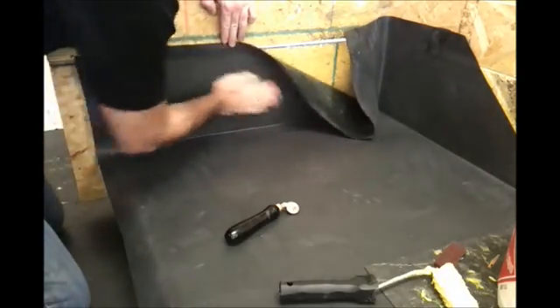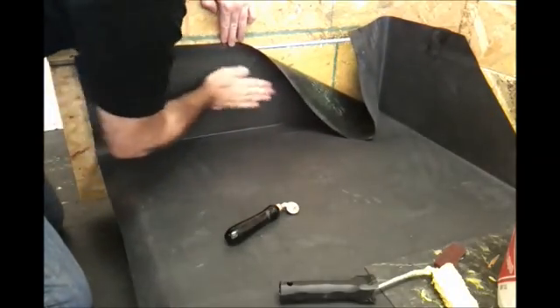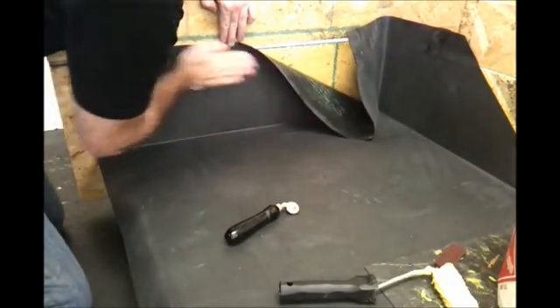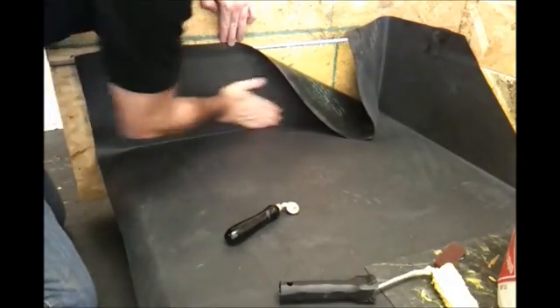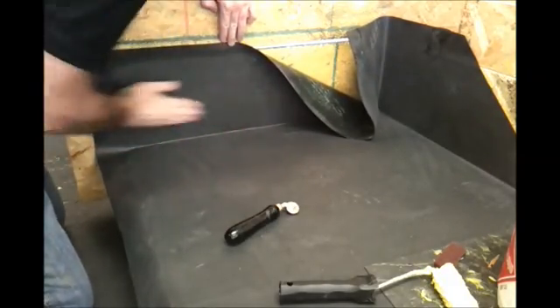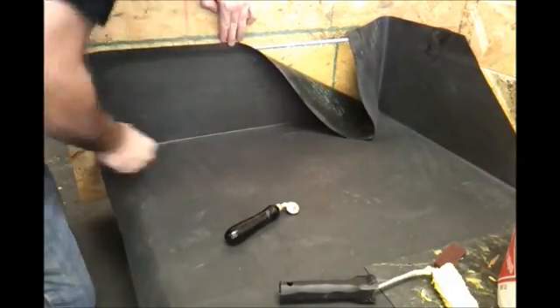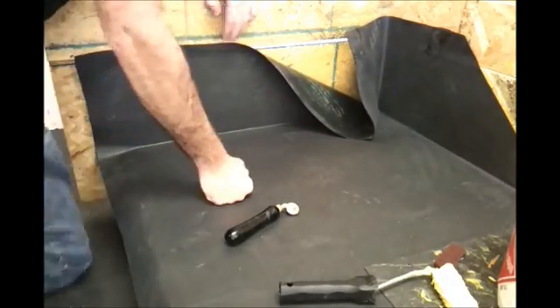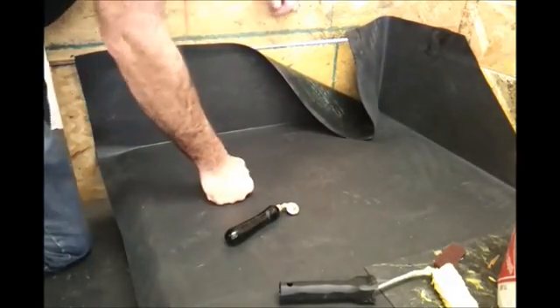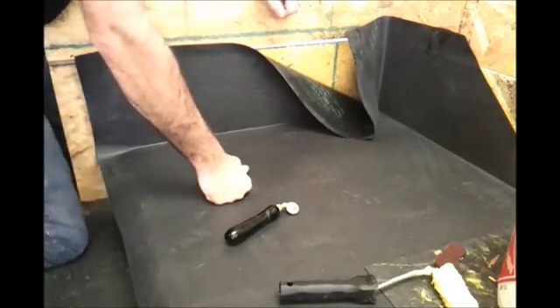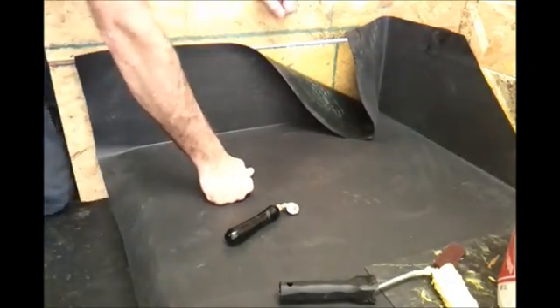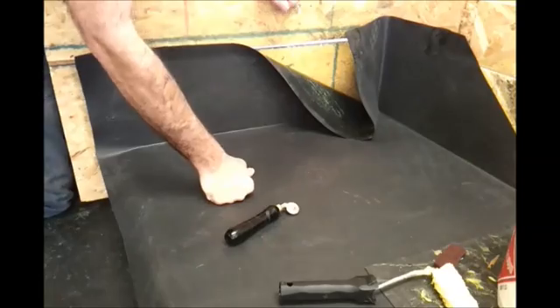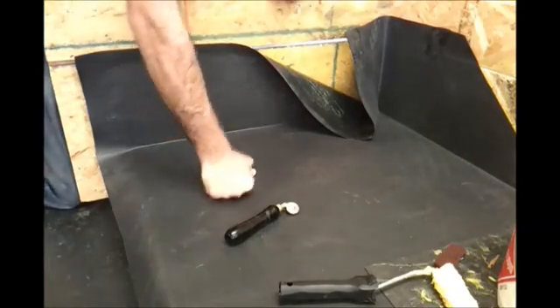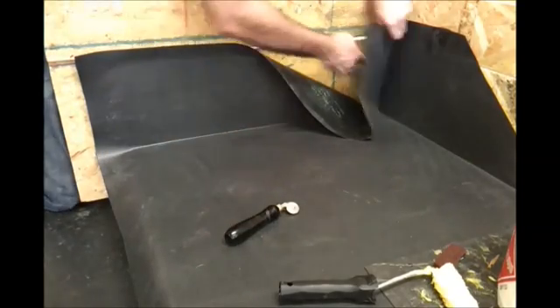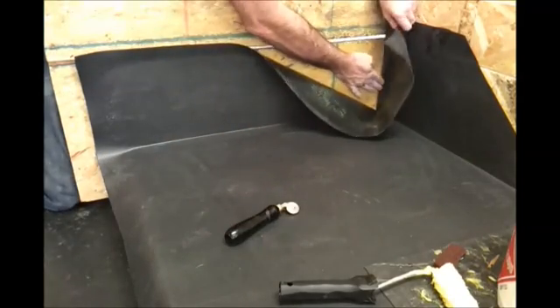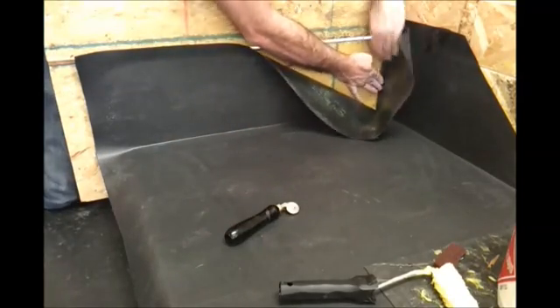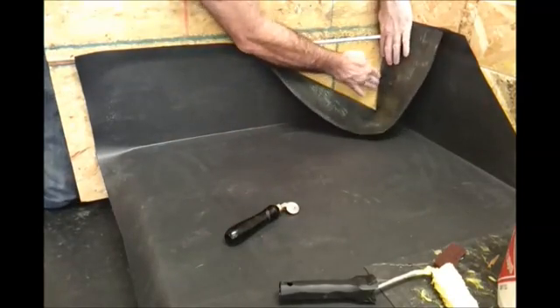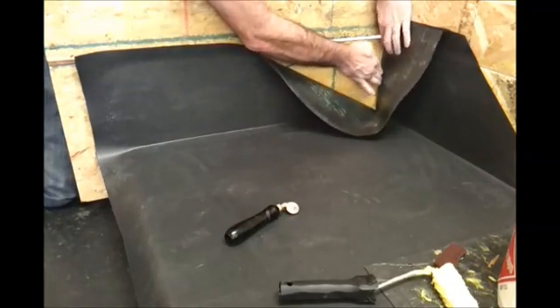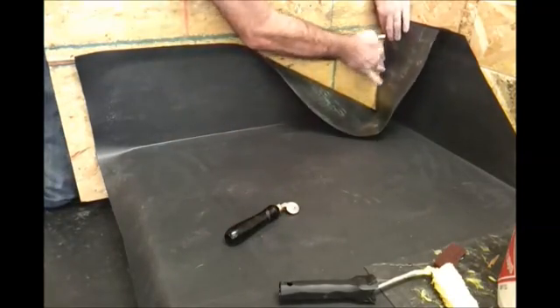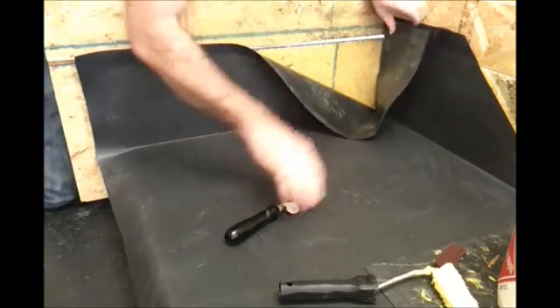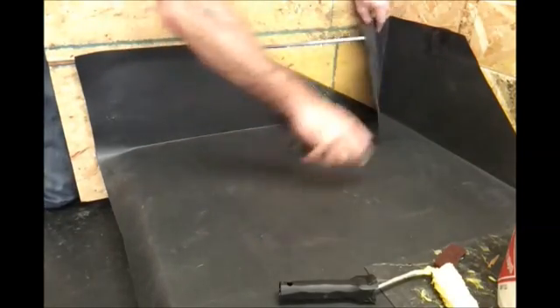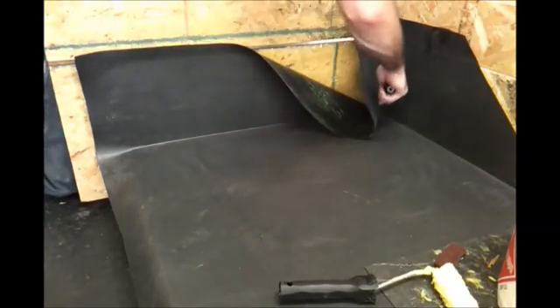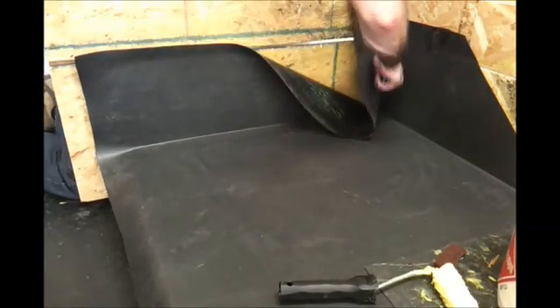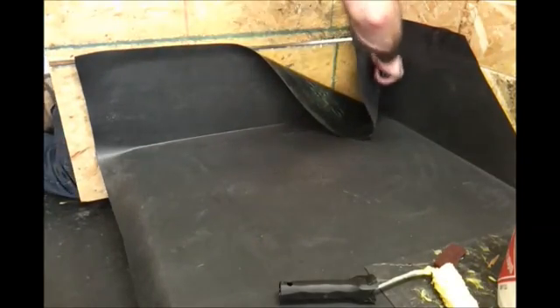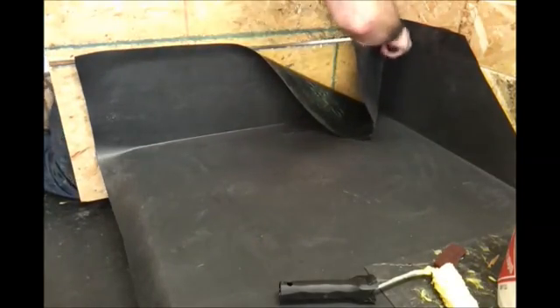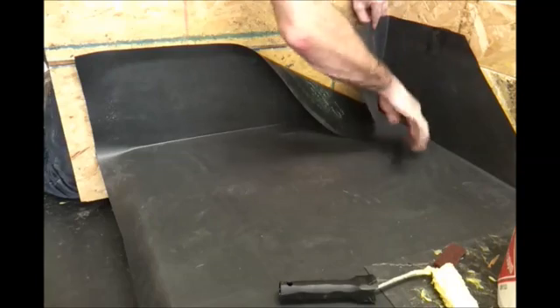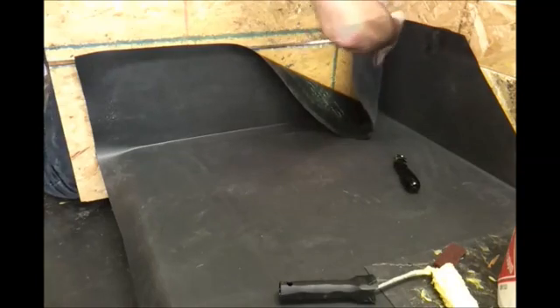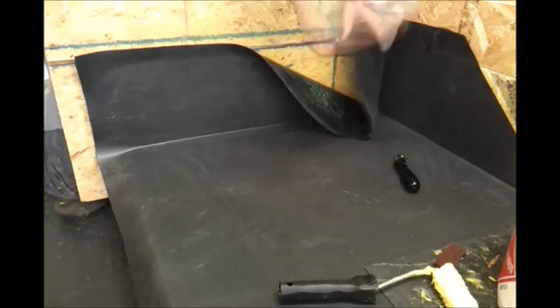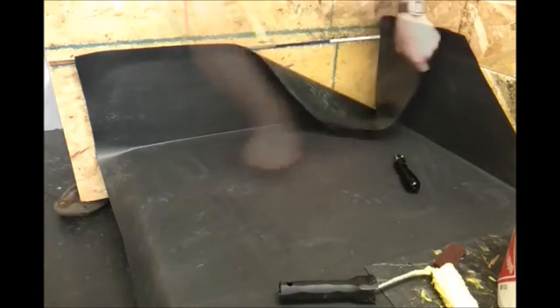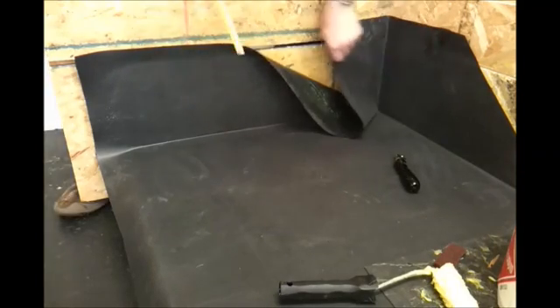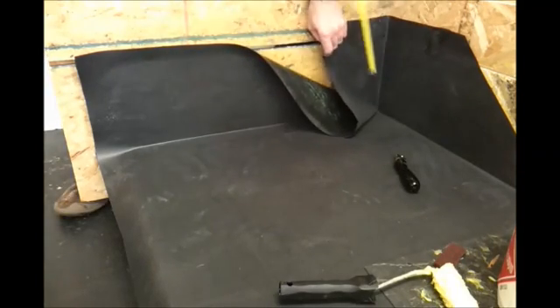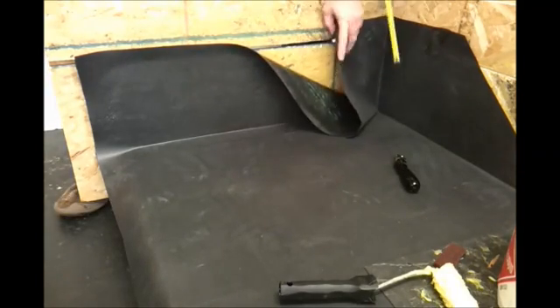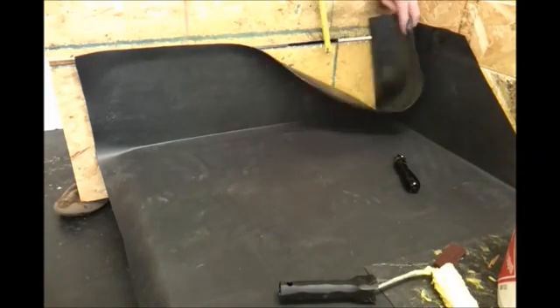Offer the sheet up onto the wall and we're just going to form the internal corner detail now.